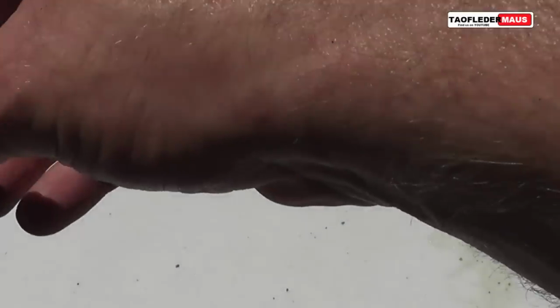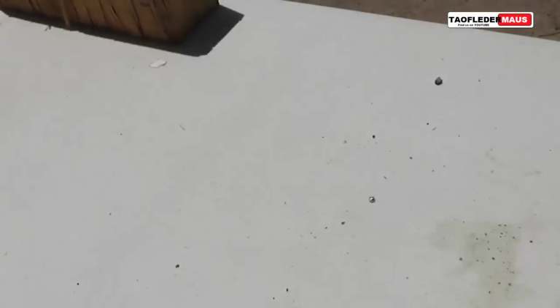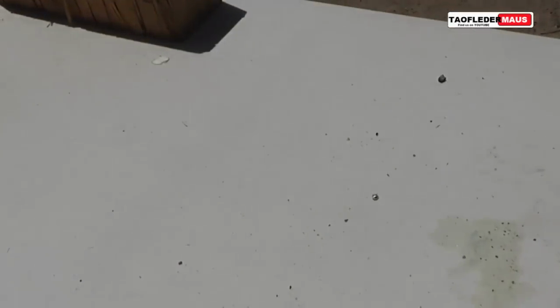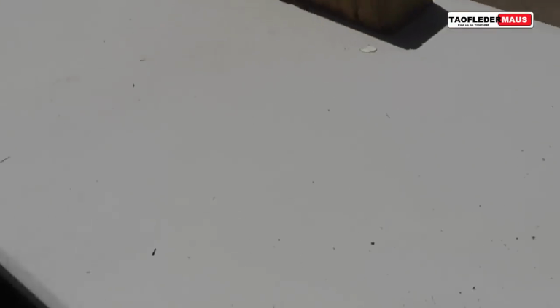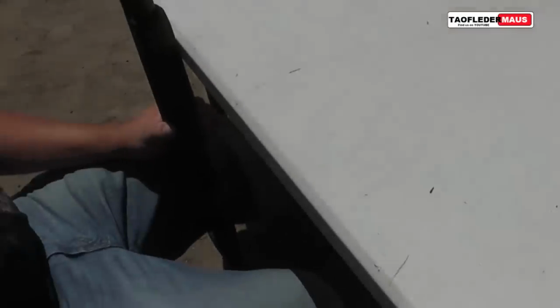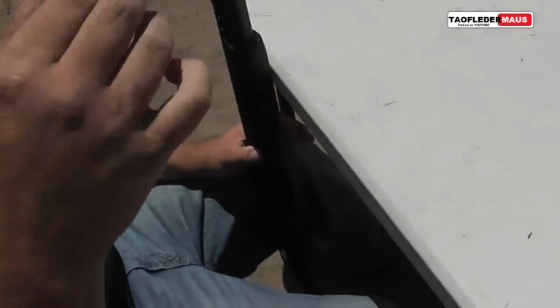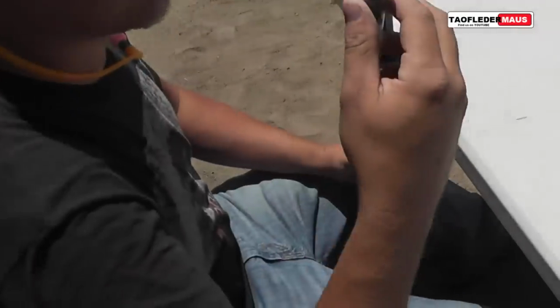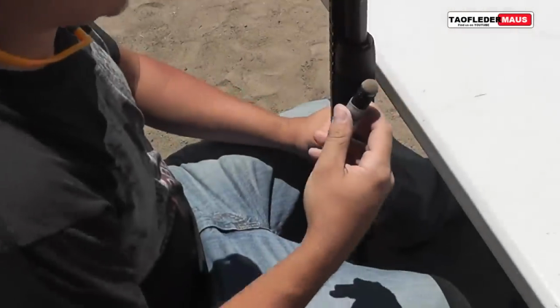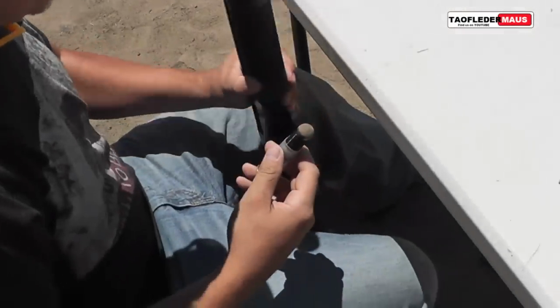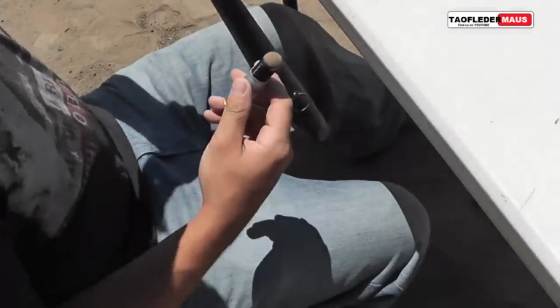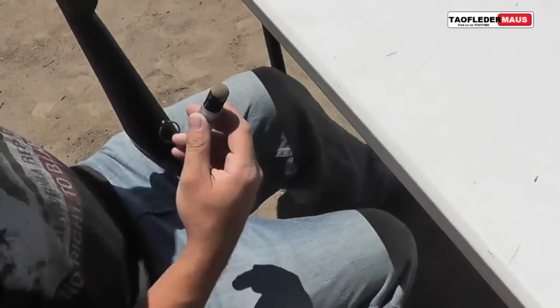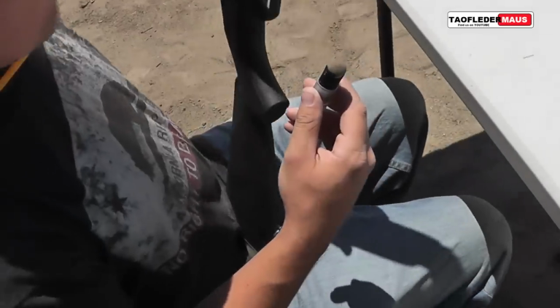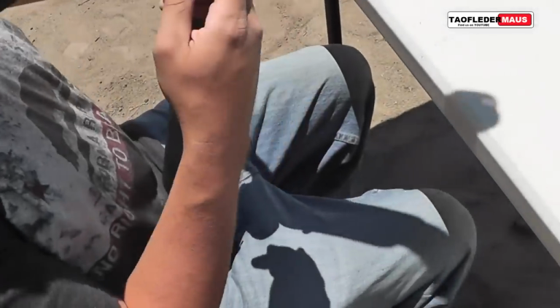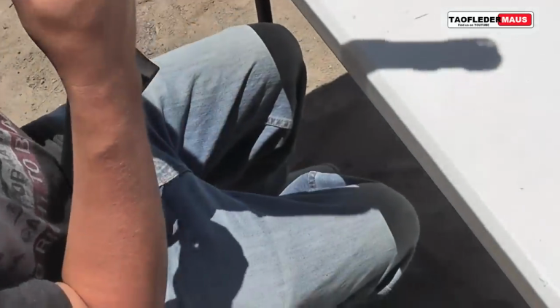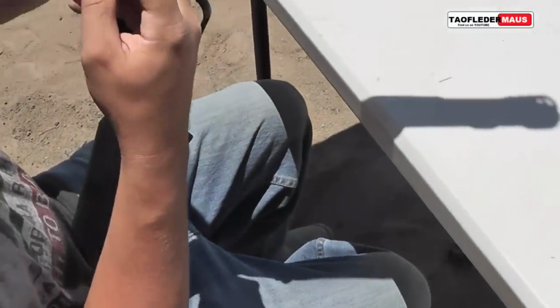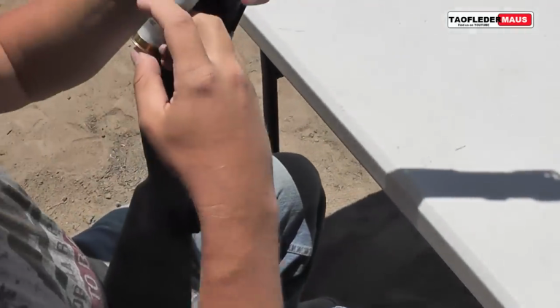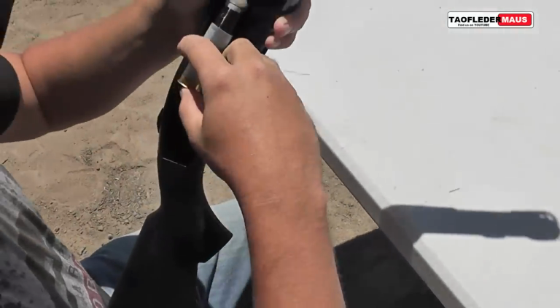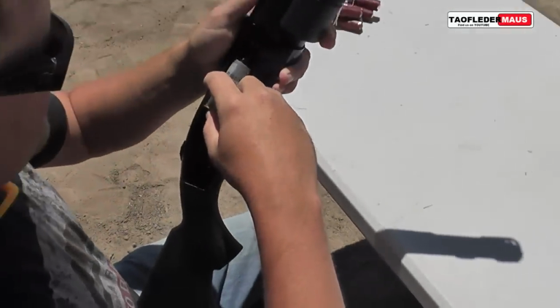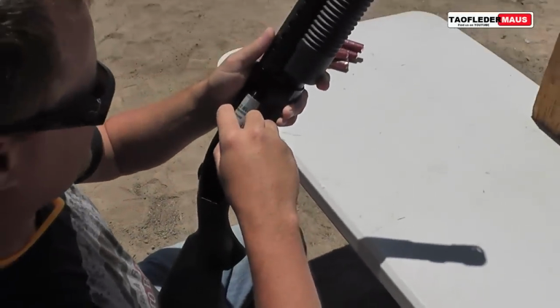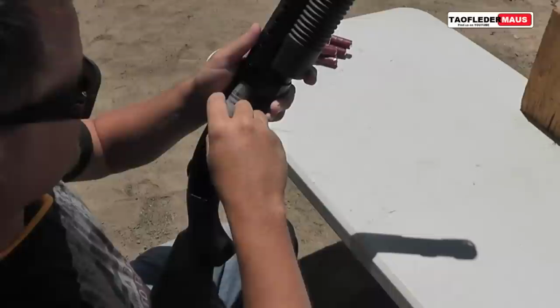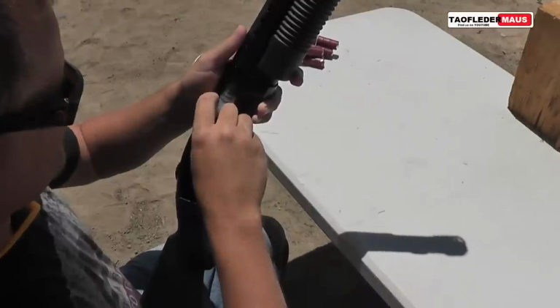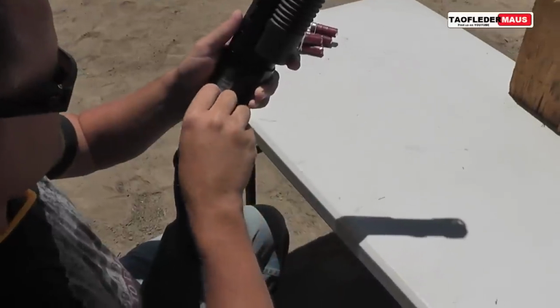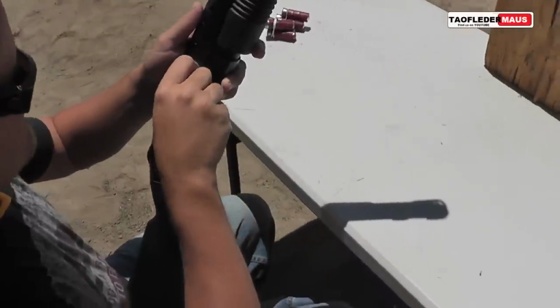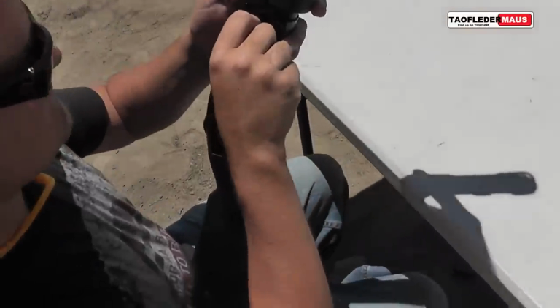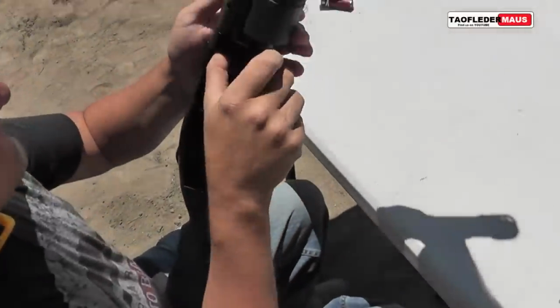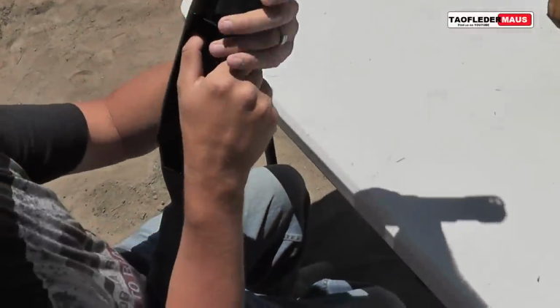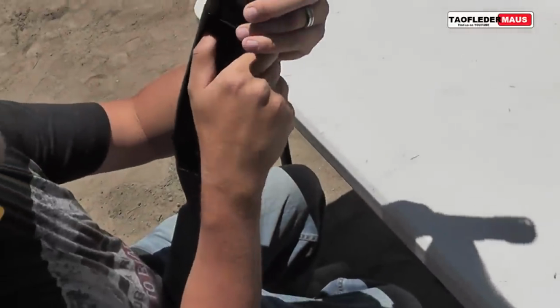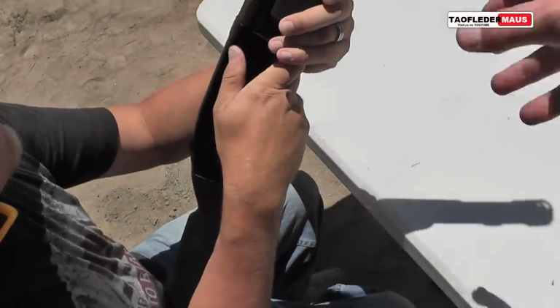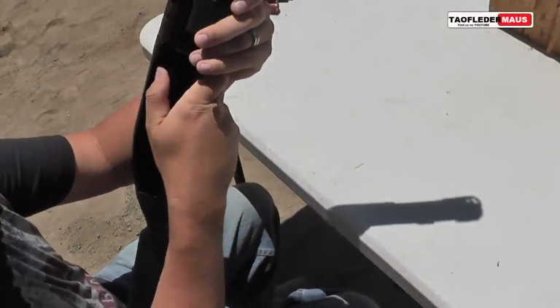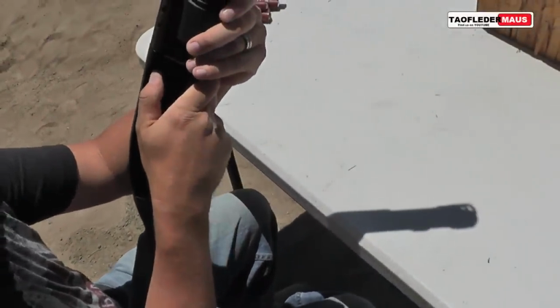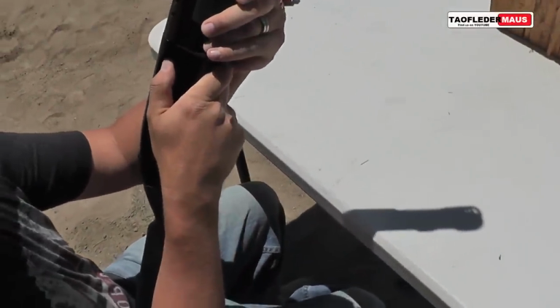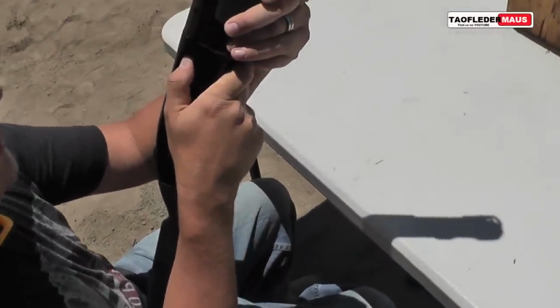When you shoot it, it's supposed to separate from that black sabot and the round will fly by itself. But as you saw in my titling, this is a failure analysis, so we're going to try to figure out what went wrong with this round.